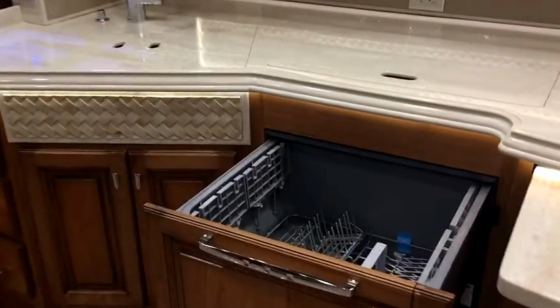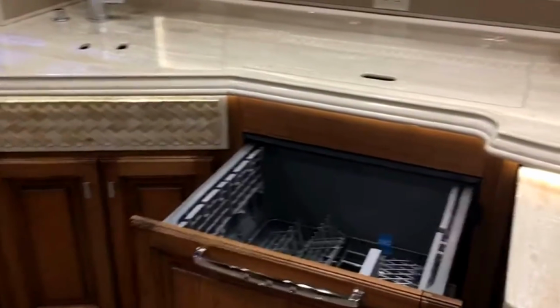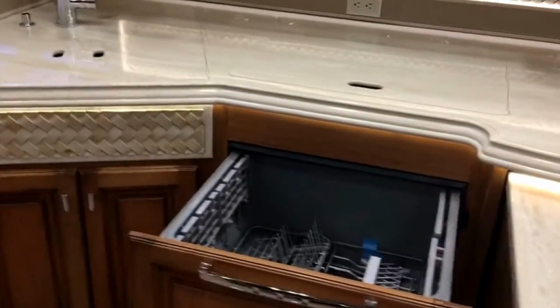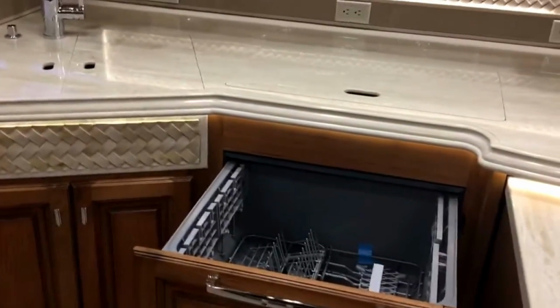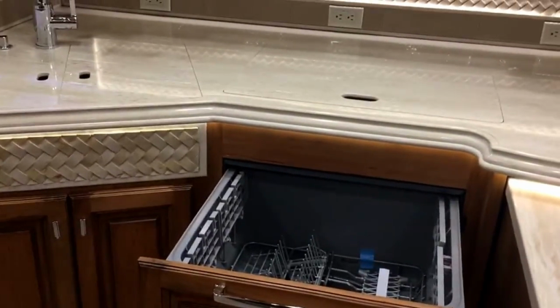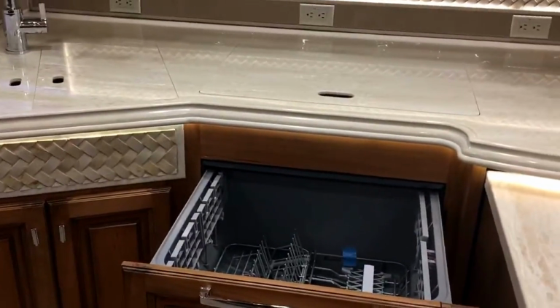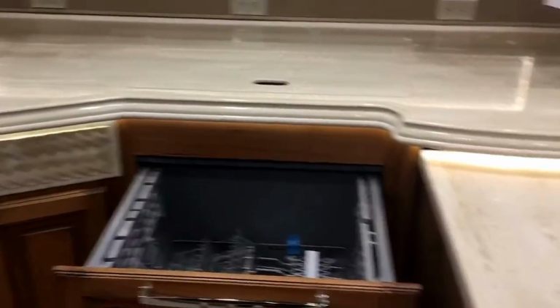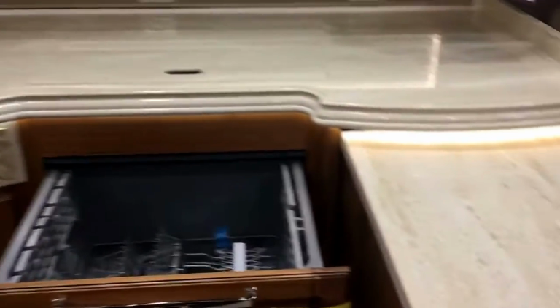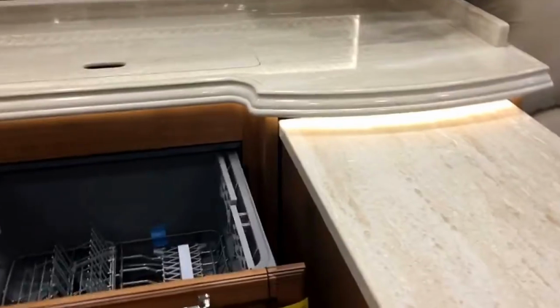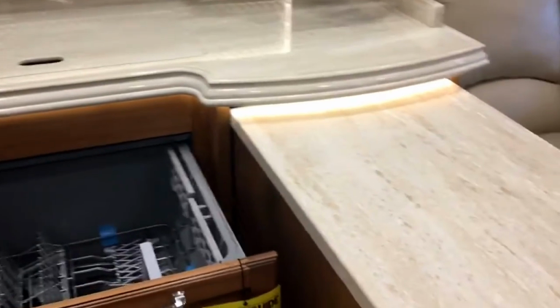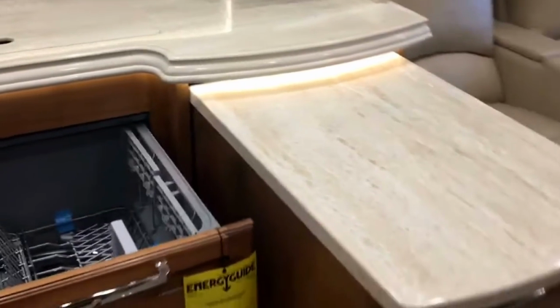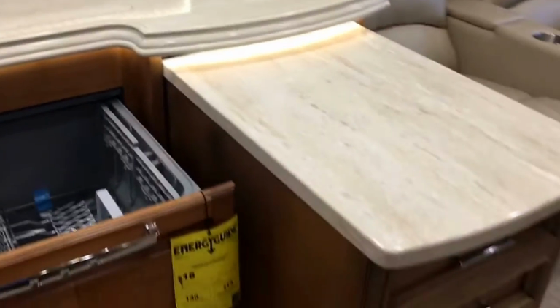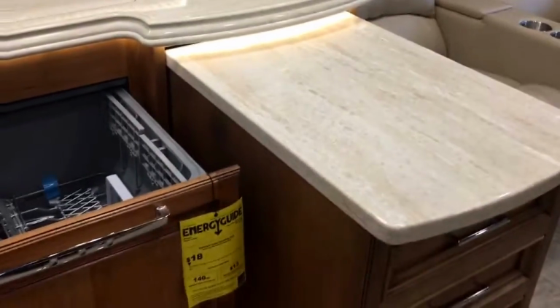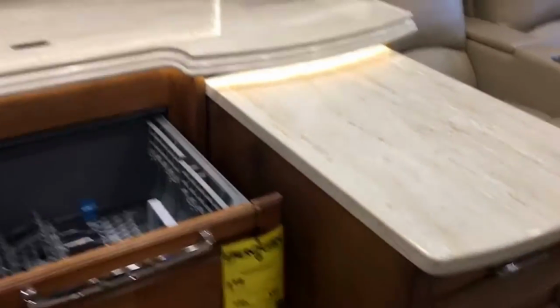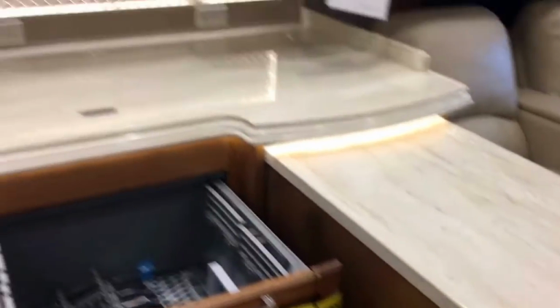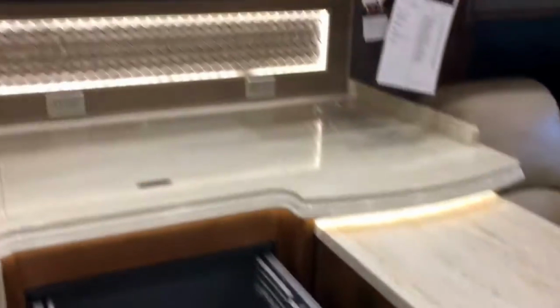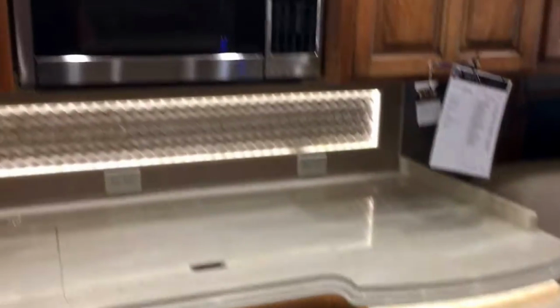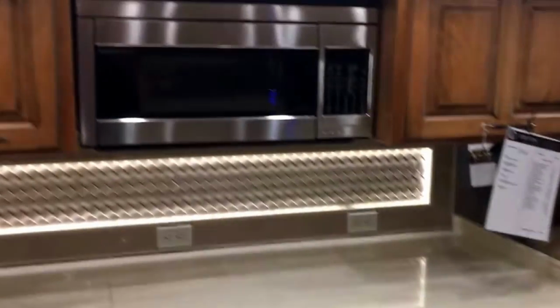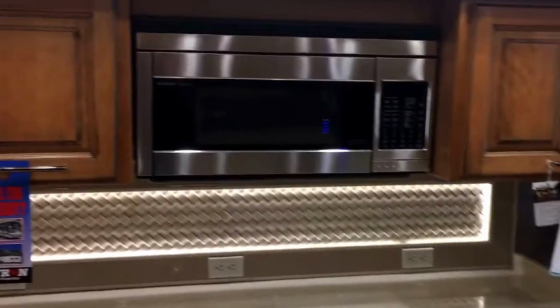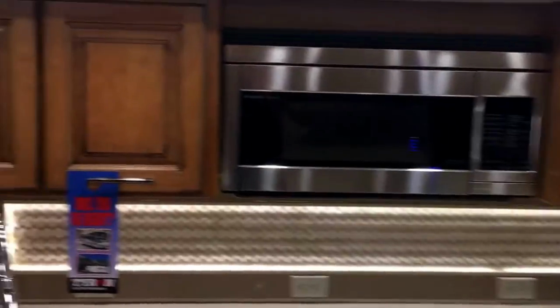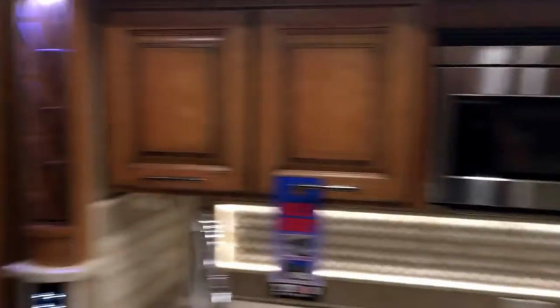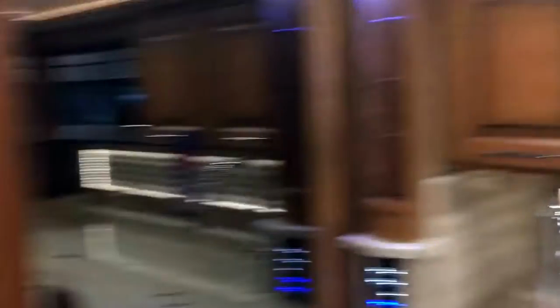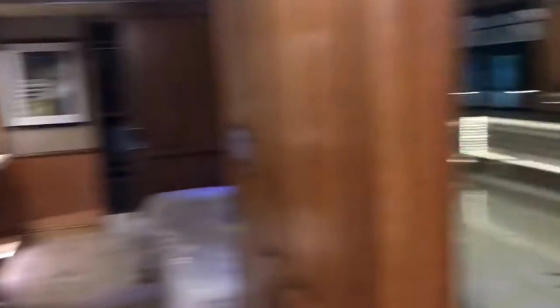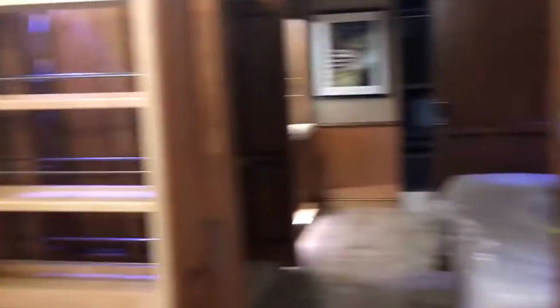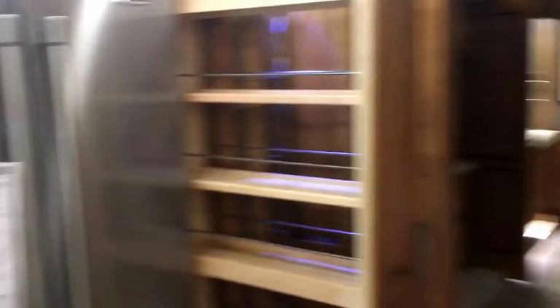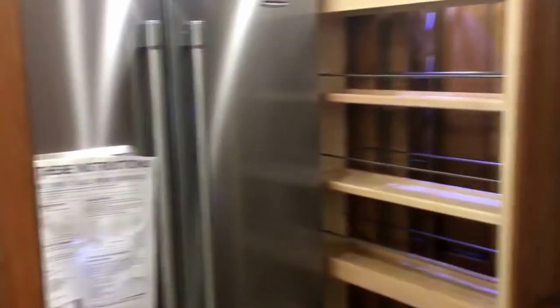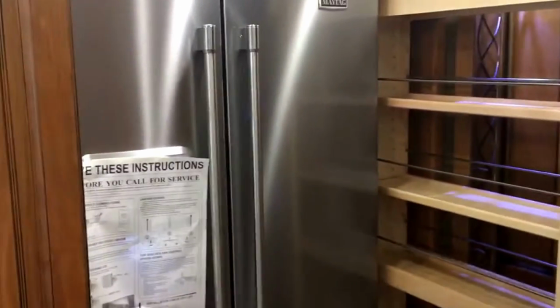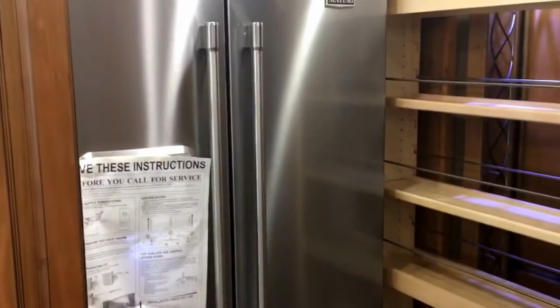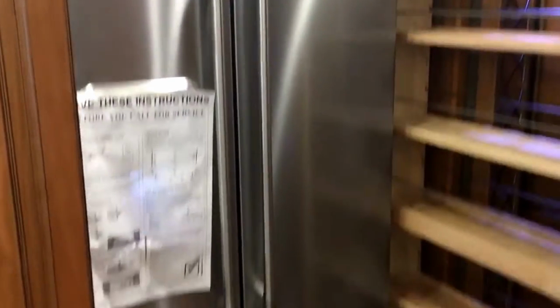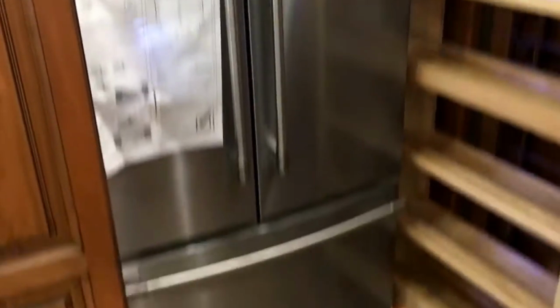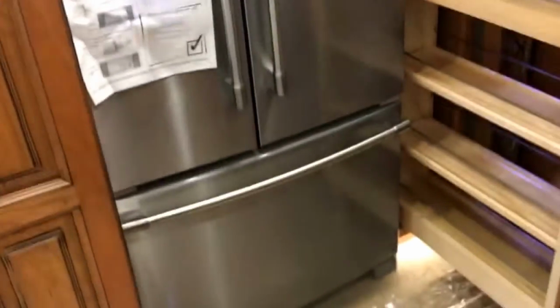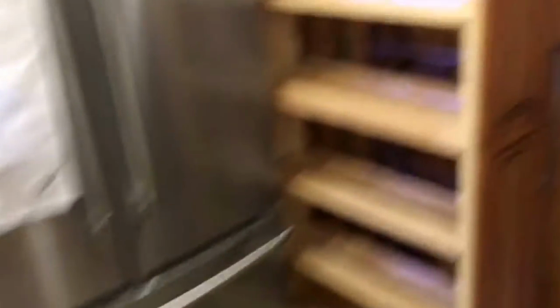Dishwasher, all-electric coach, huge island — same as on the other one, the kitchen doesn't change at all. Residential microwave and residential refrigerator with the French door.